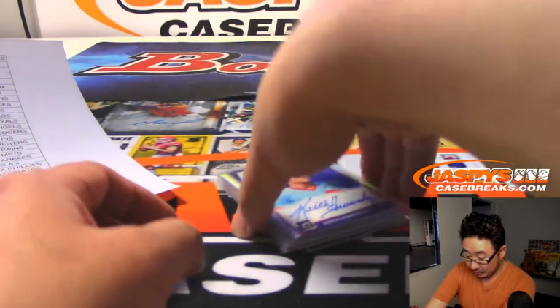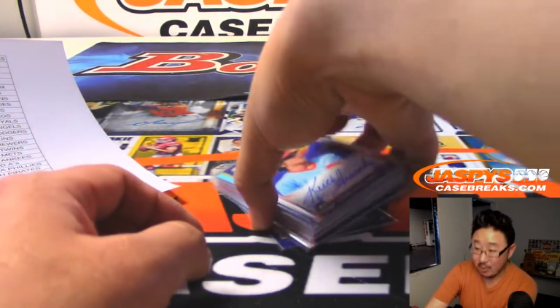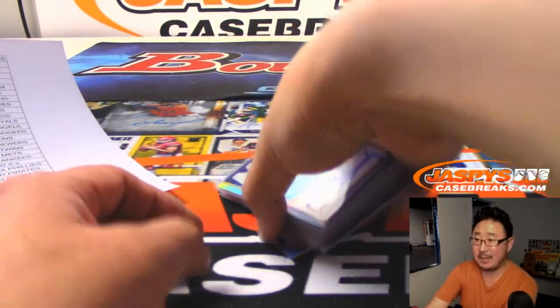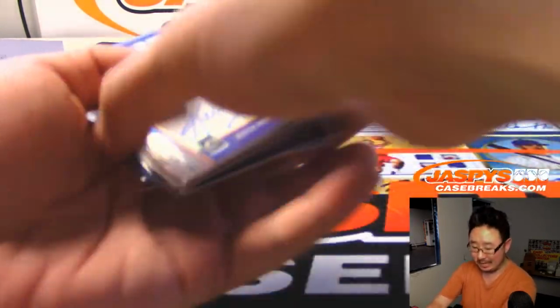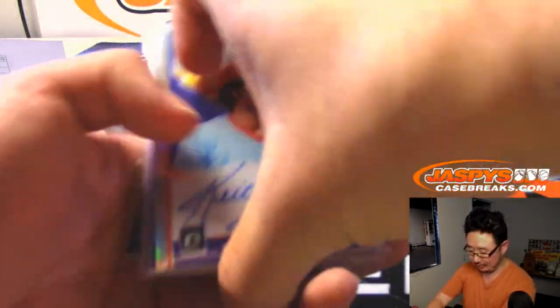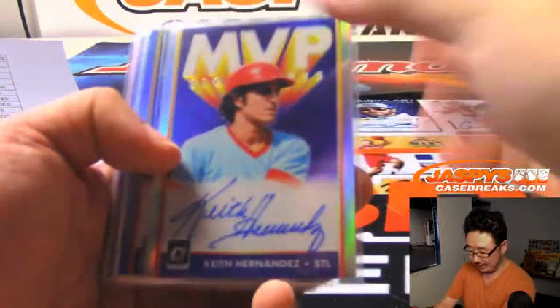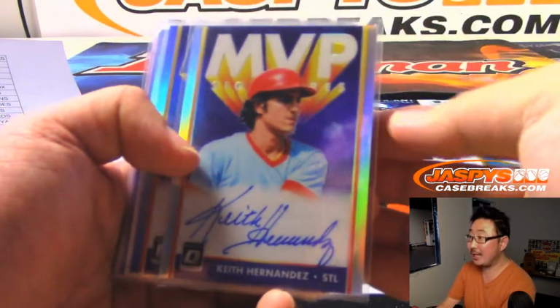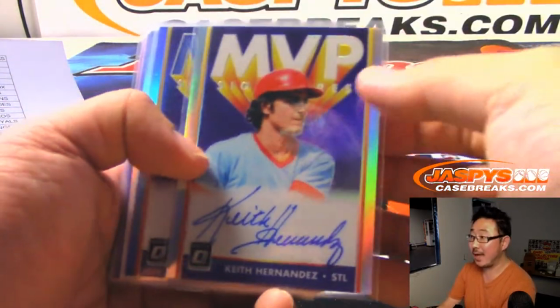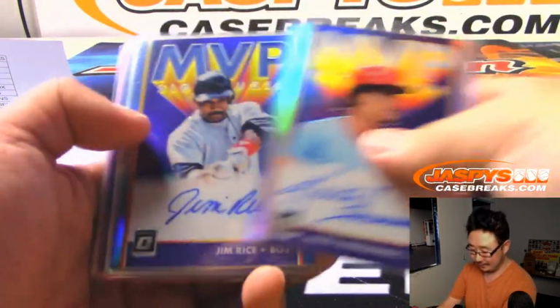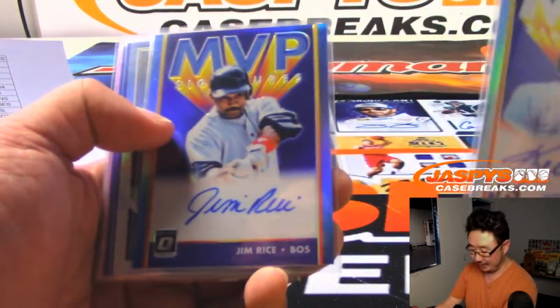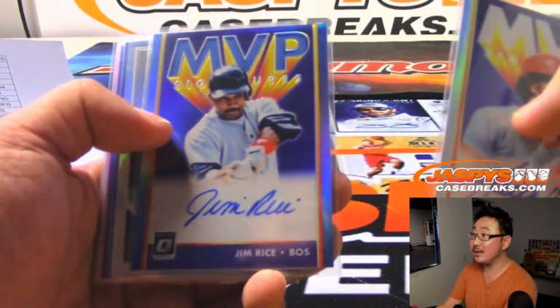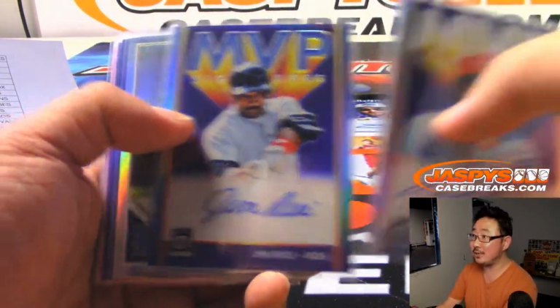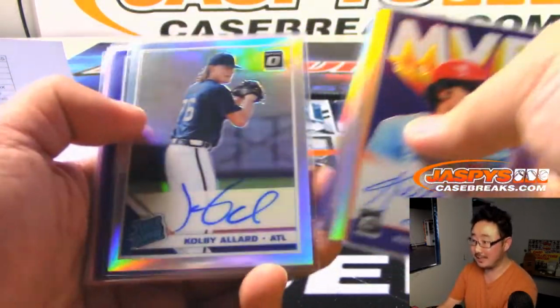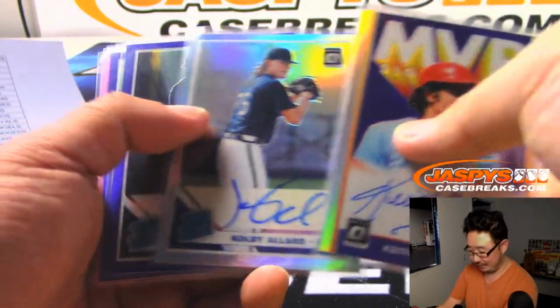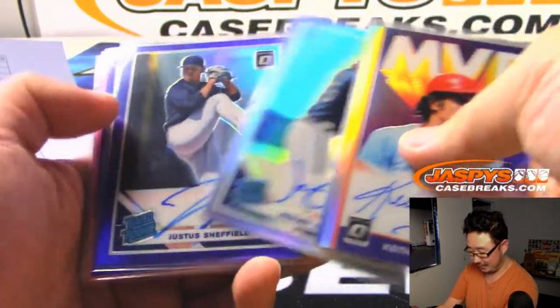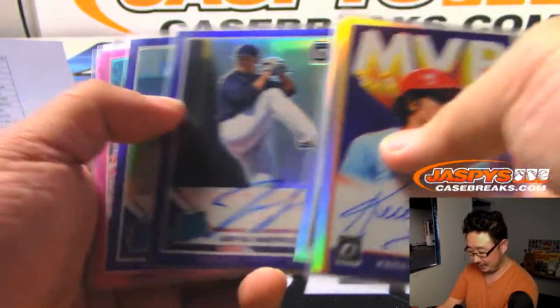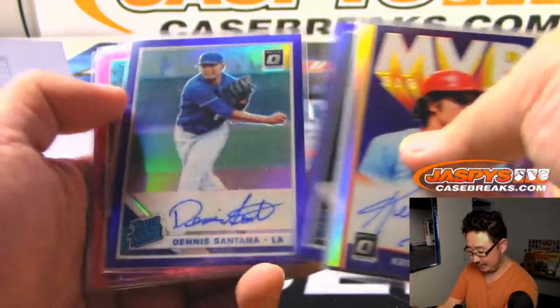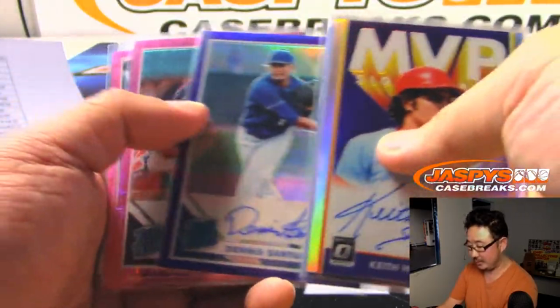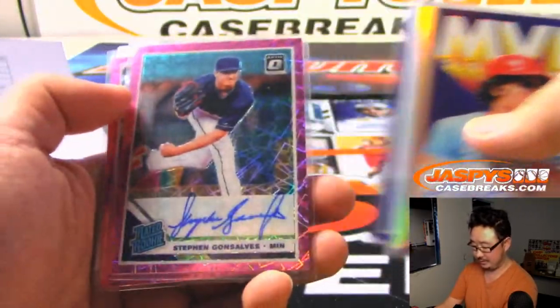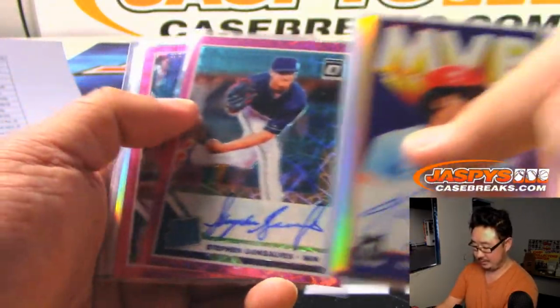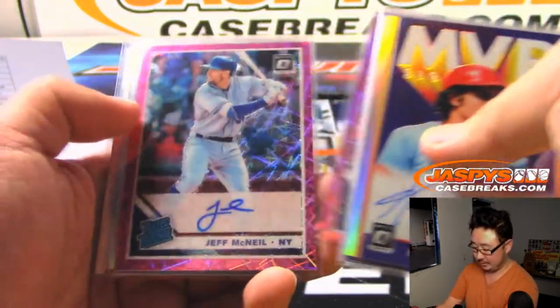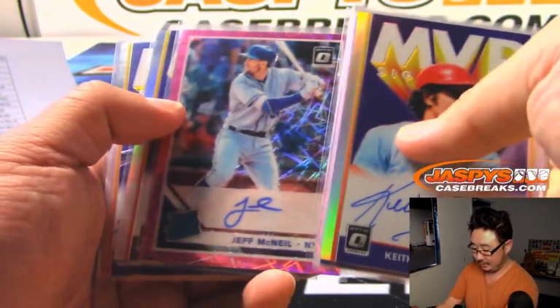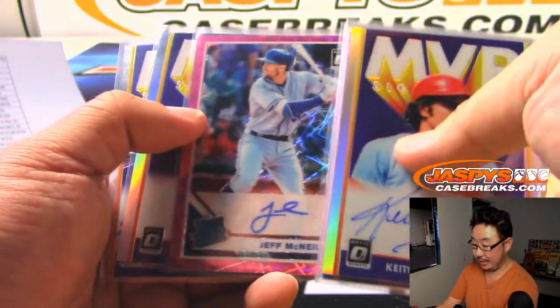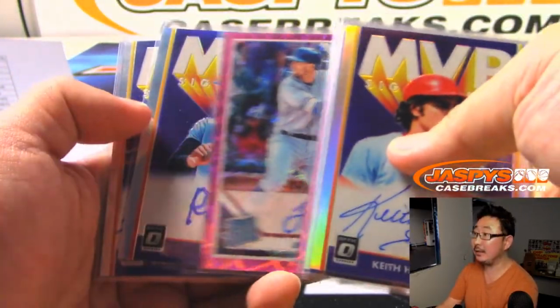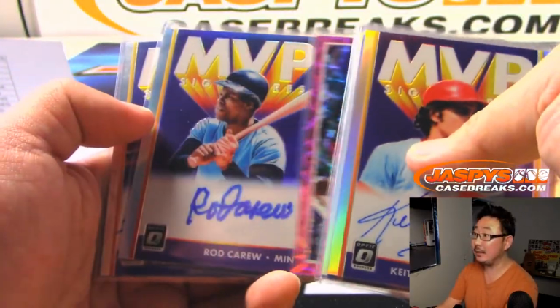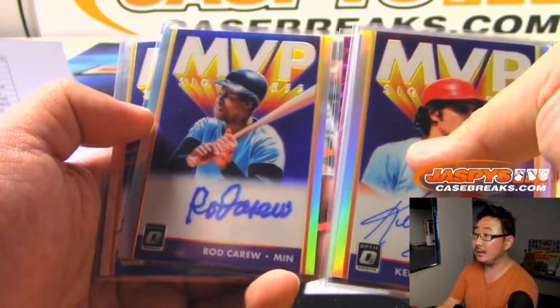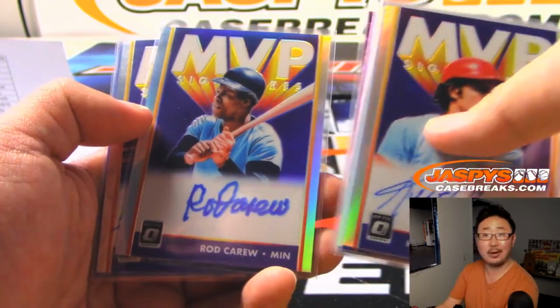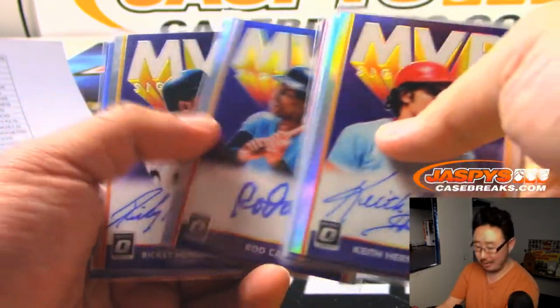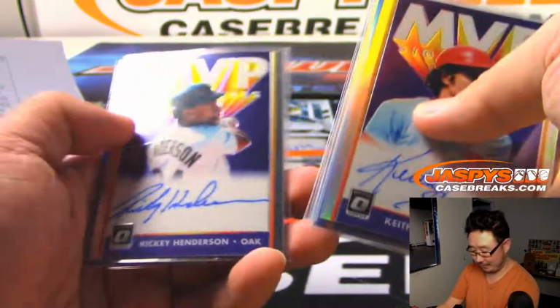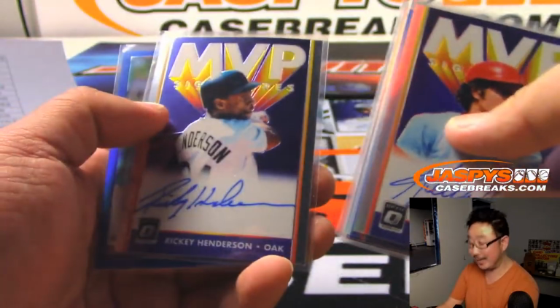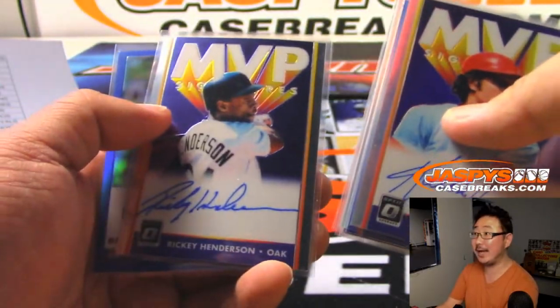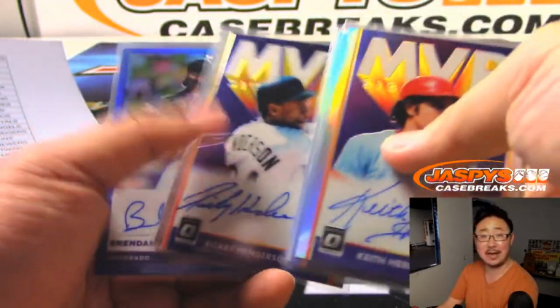Dylan Cease. We got a few MVP autographs — we got Keith Hernandez MVP, Jim Rice MVP, Rod Carew MVP, and Rickey Henderson MVP.